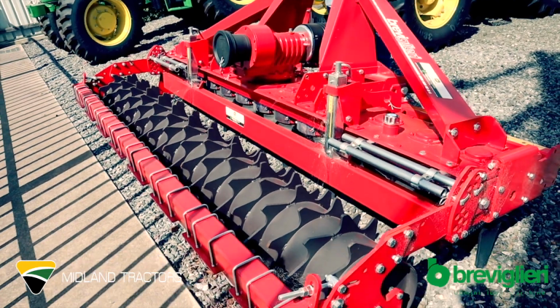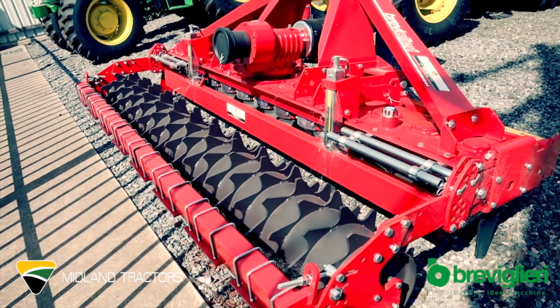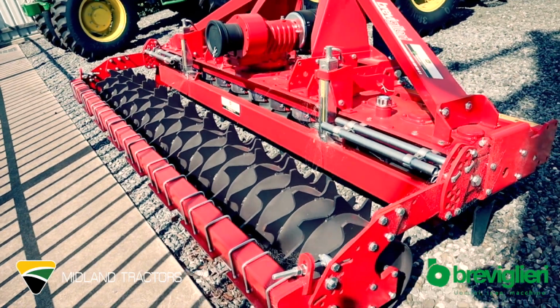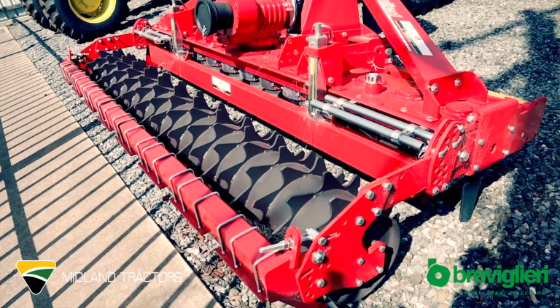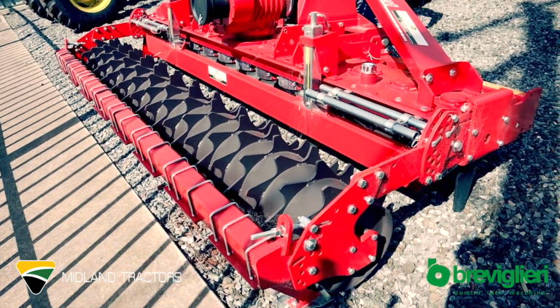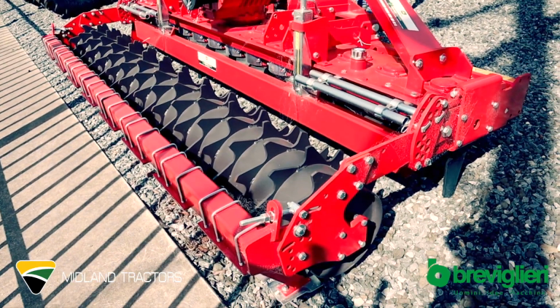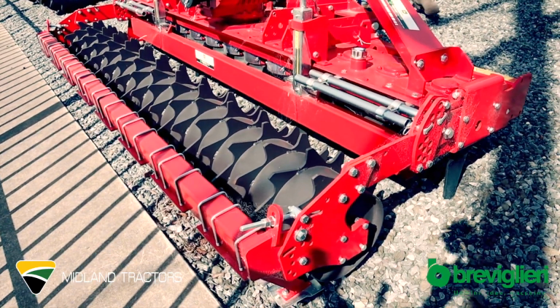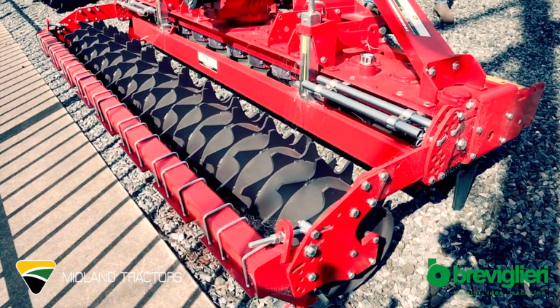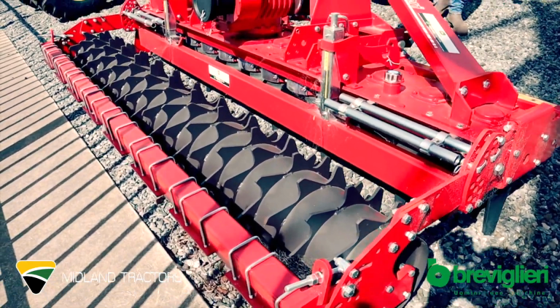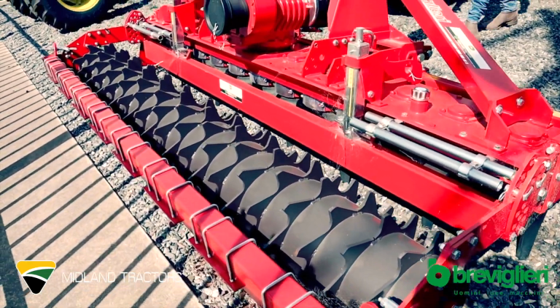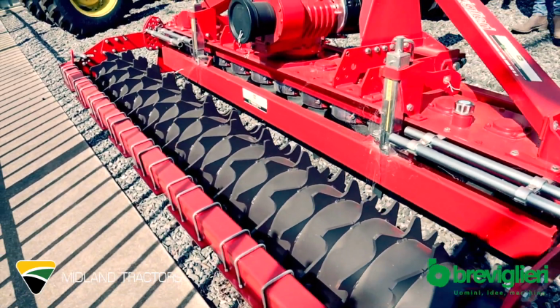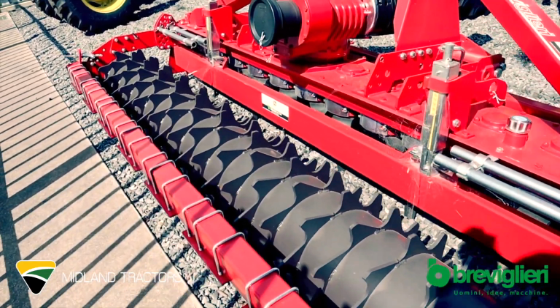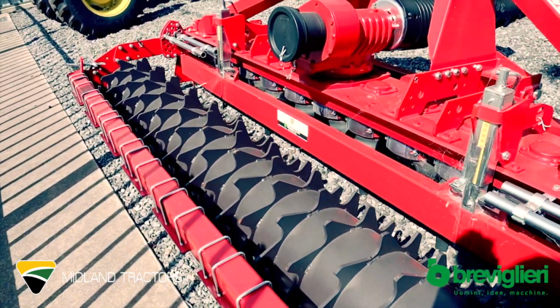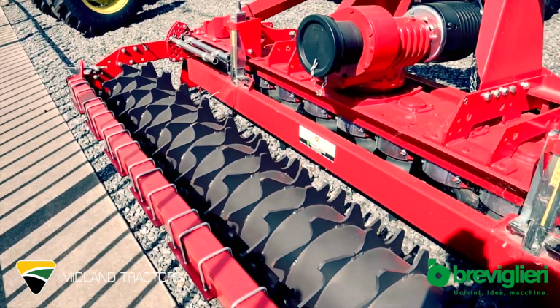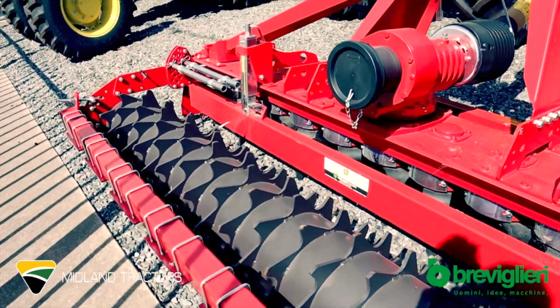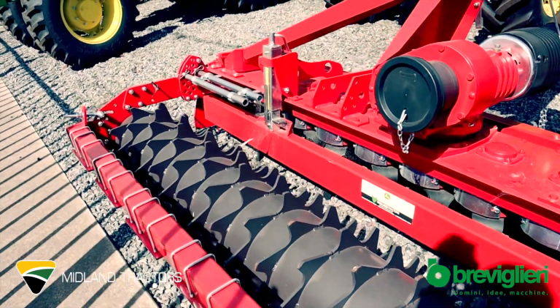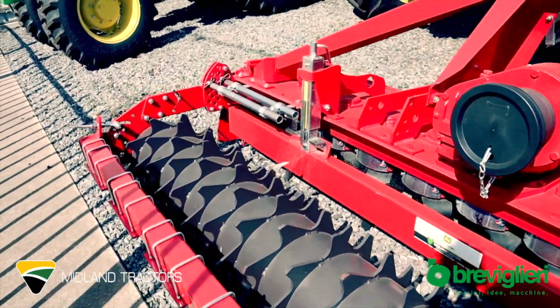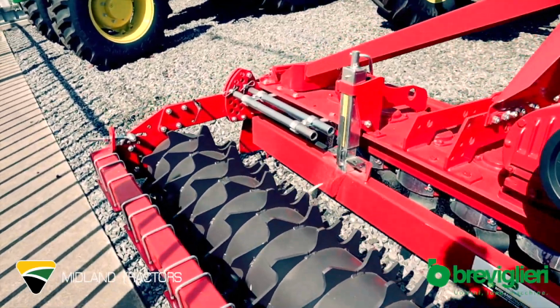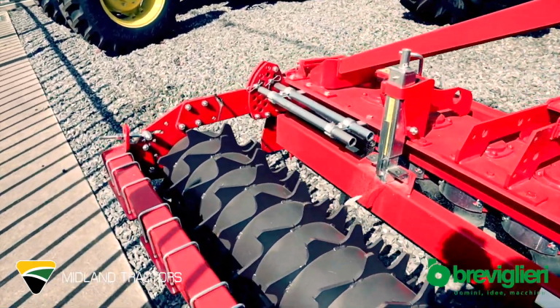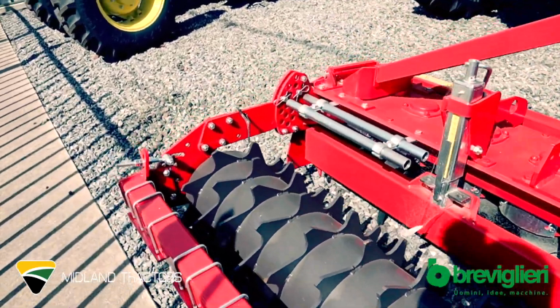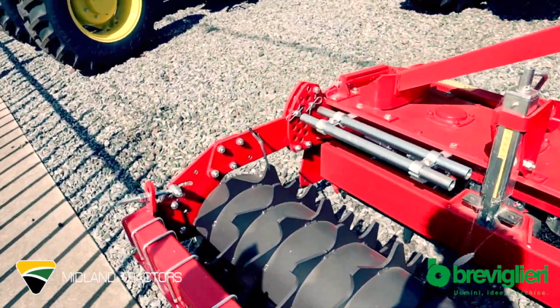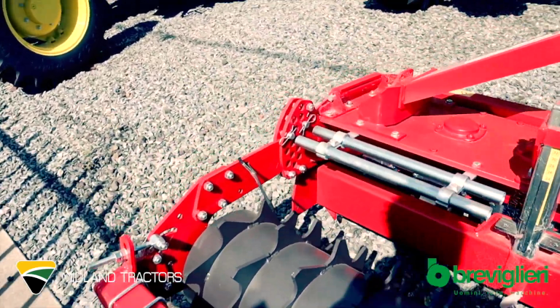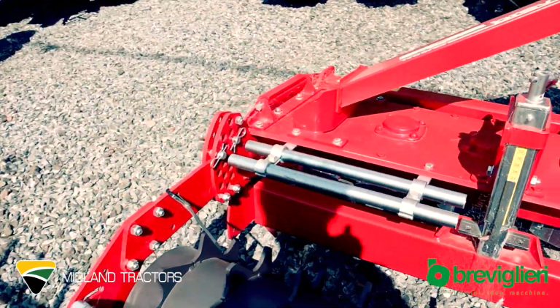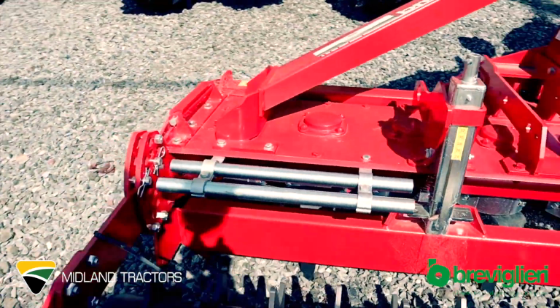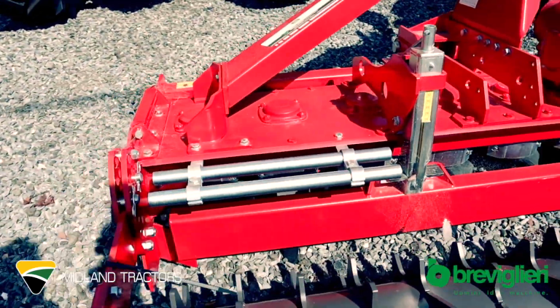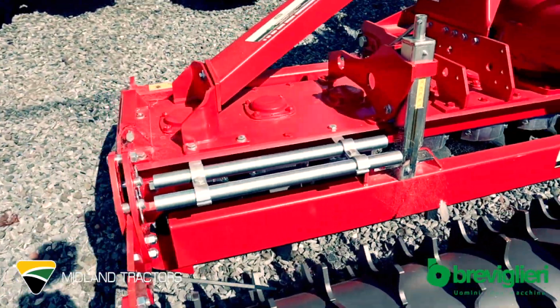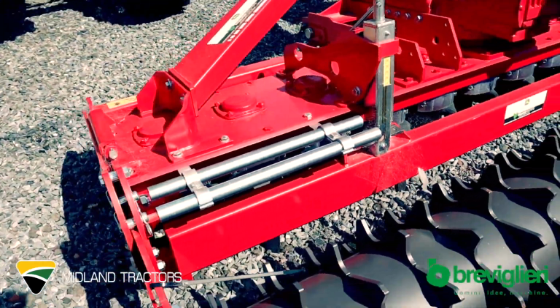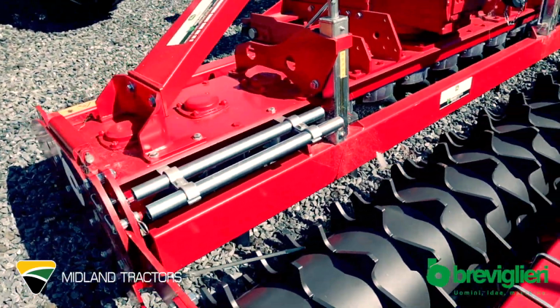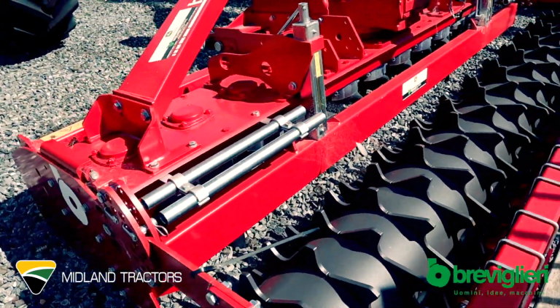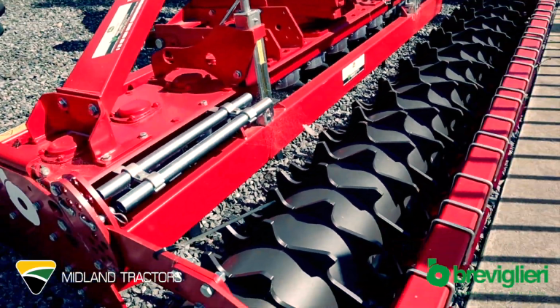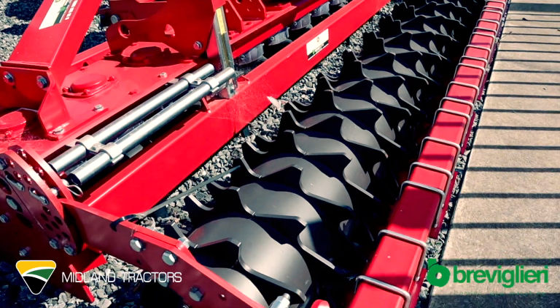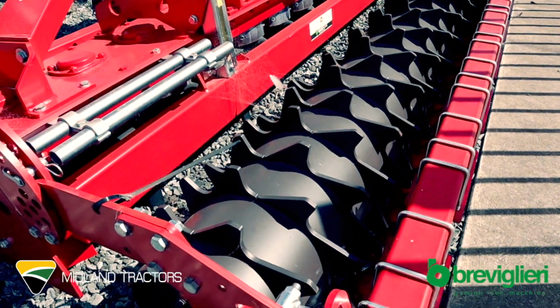This gearbox can also be running at 540 or 1000 PTO speed. It has an adjustable leveling bar standard fitted to it. These units come with a two-year warranty.